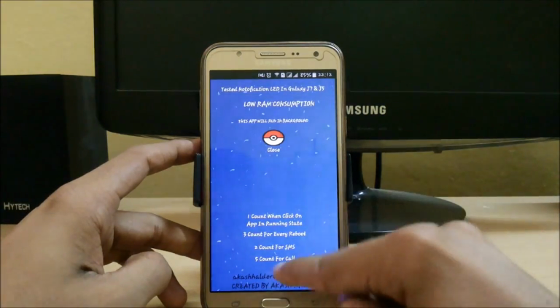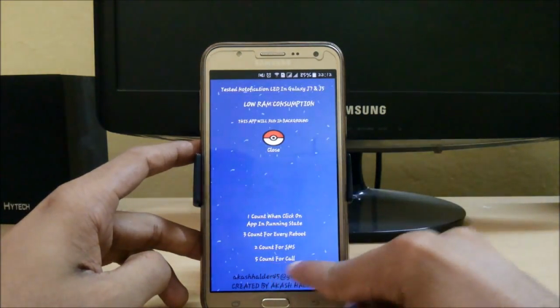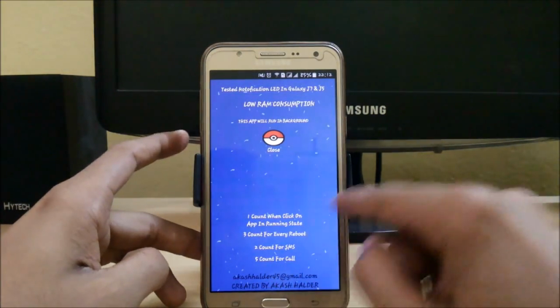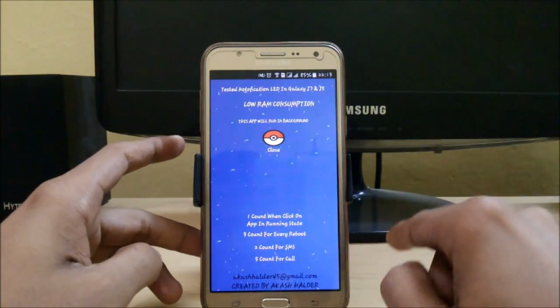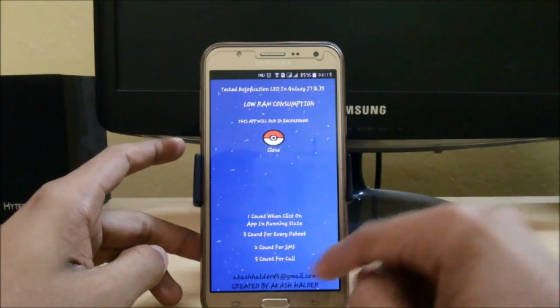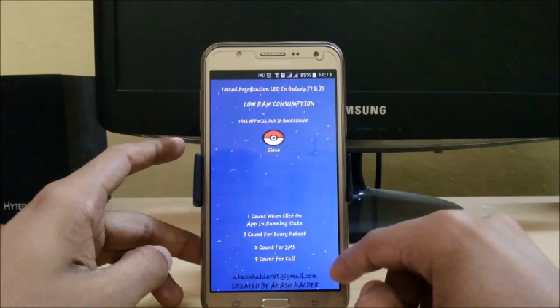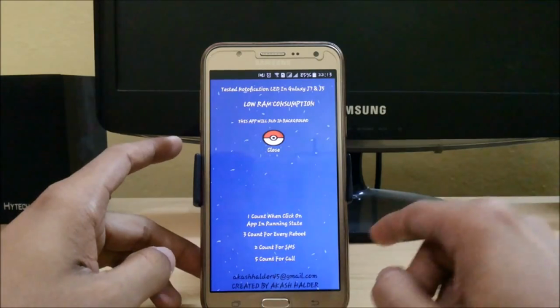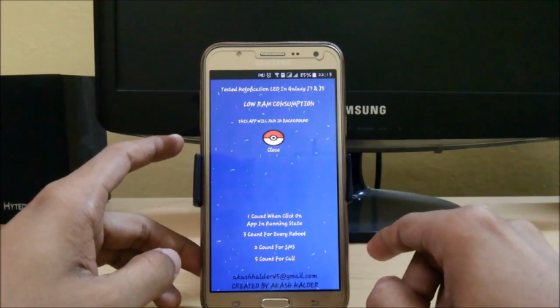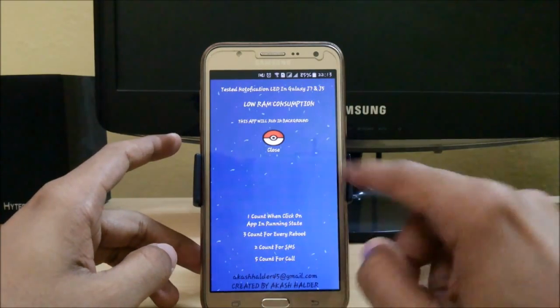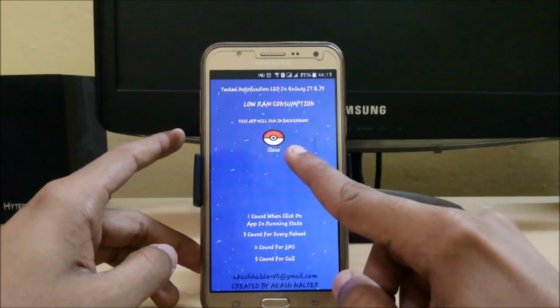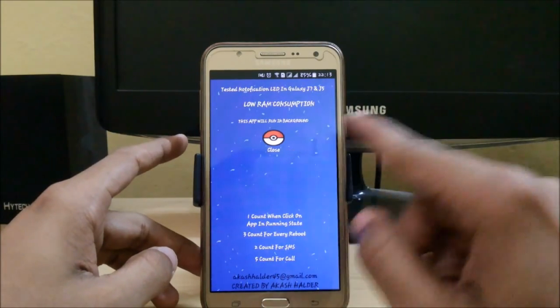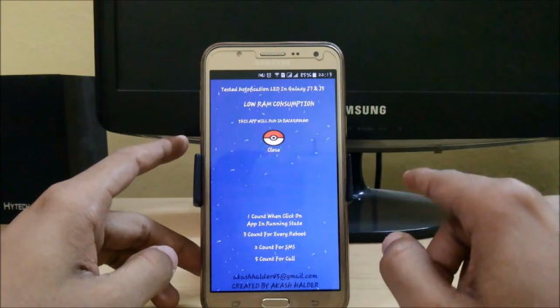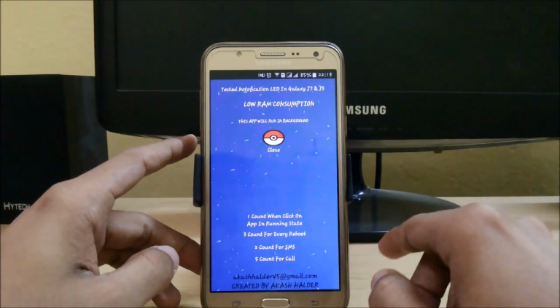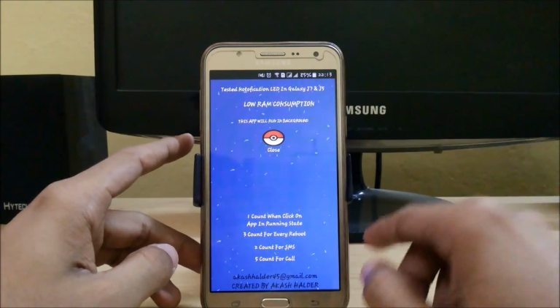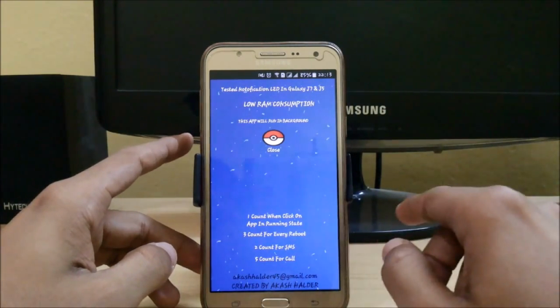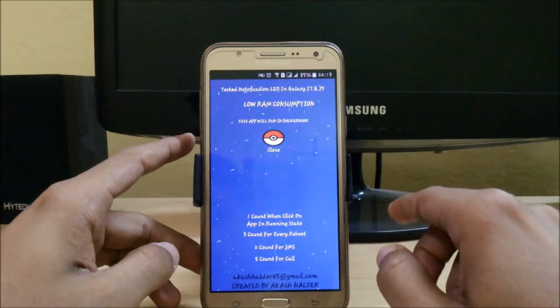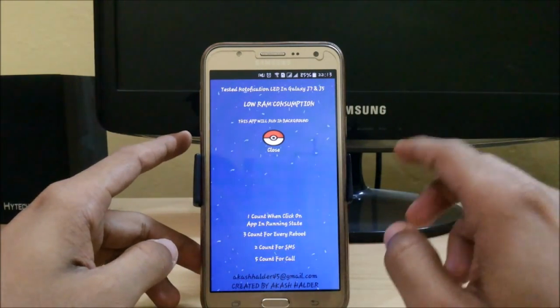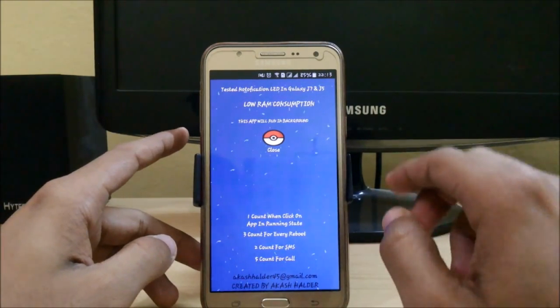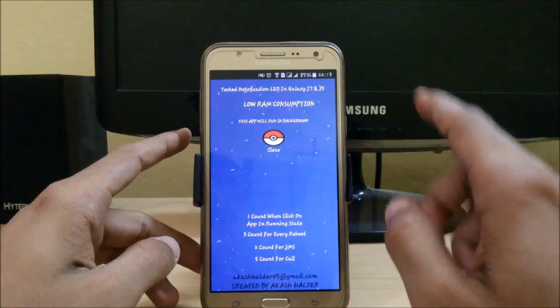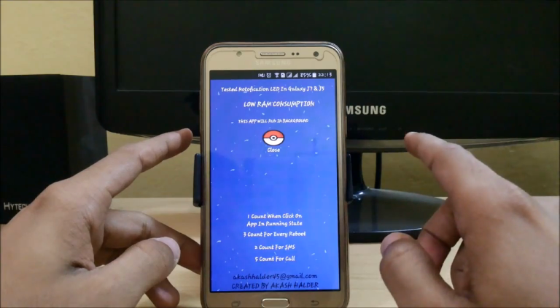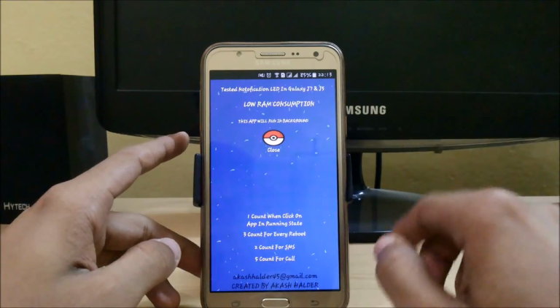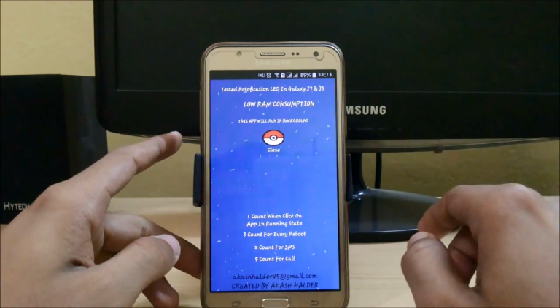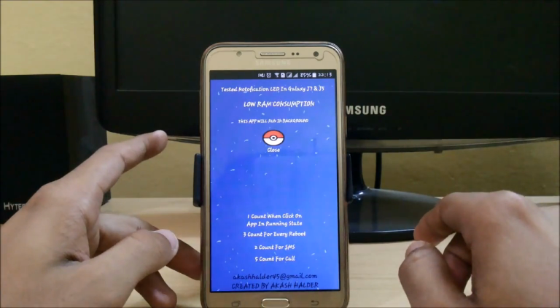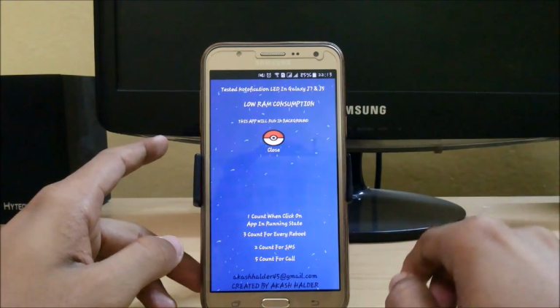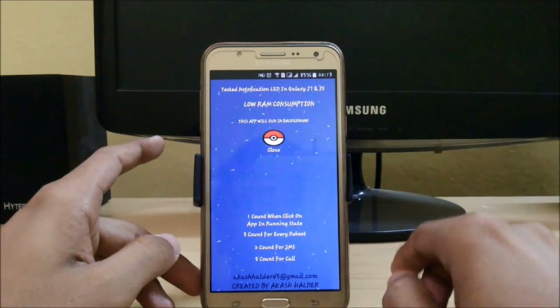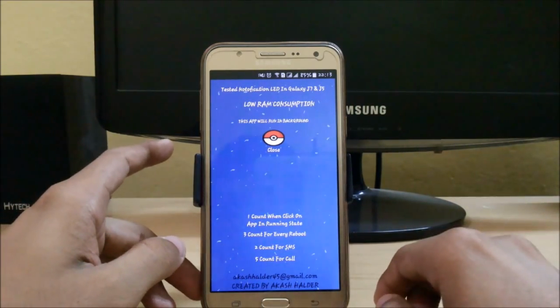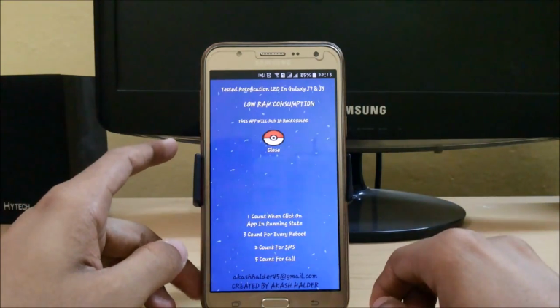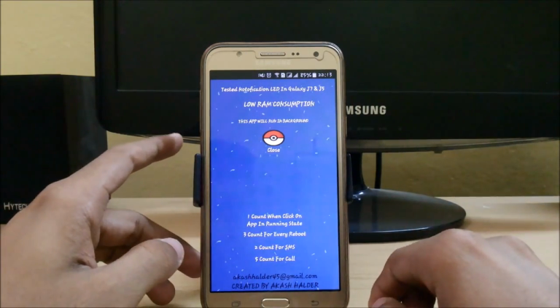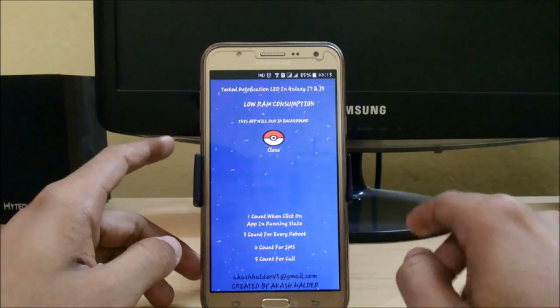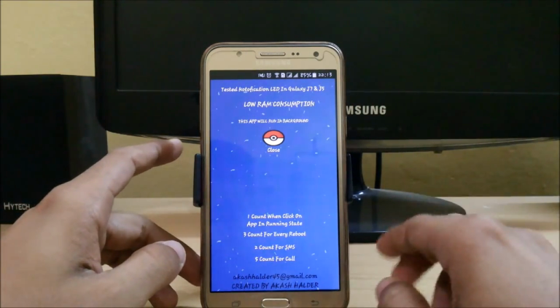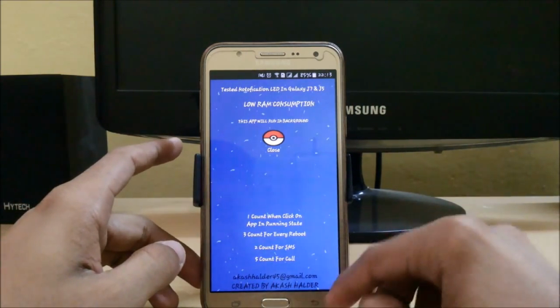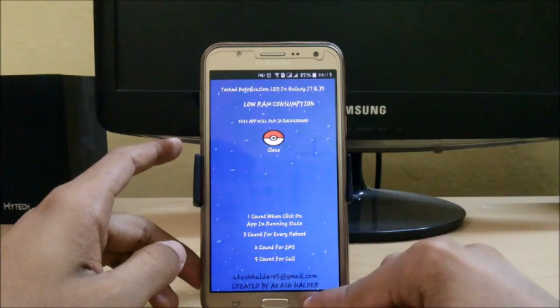You can use two counts for SMS and five counts for call. This is only for front flash. If you want to get it for the back flash, you can get apps for that in the Play Store easily. So that's all with this video.